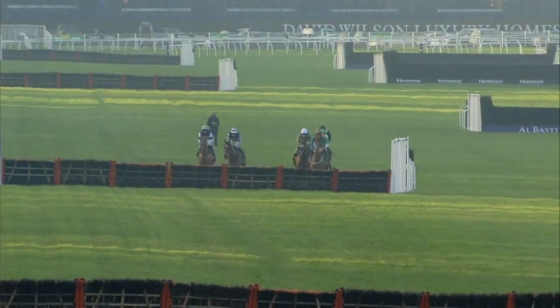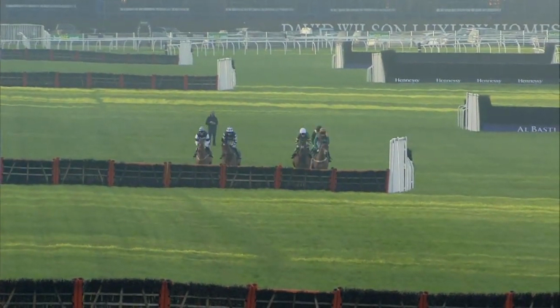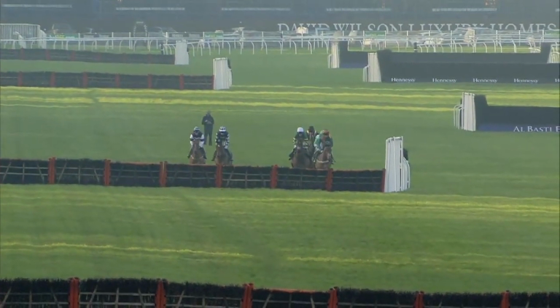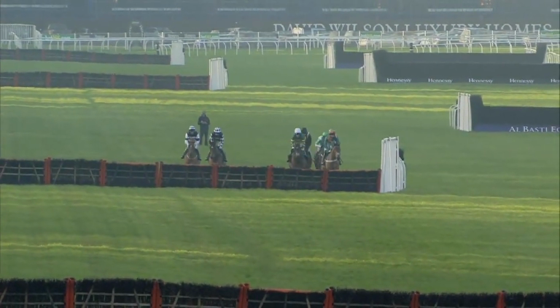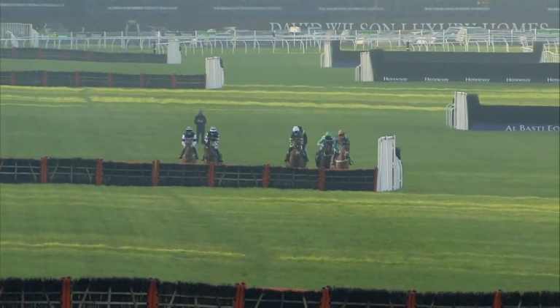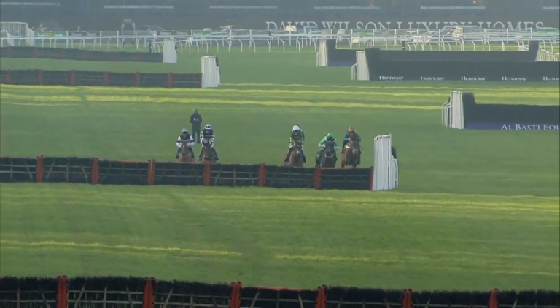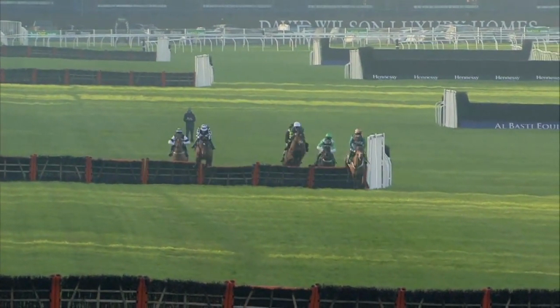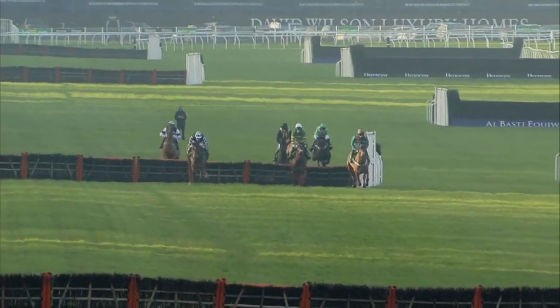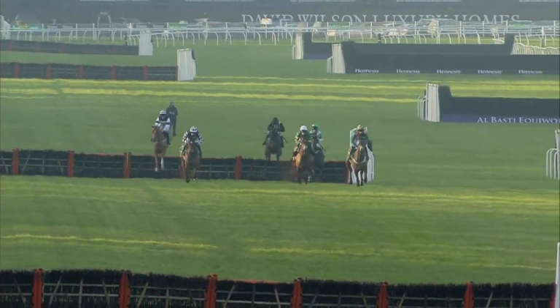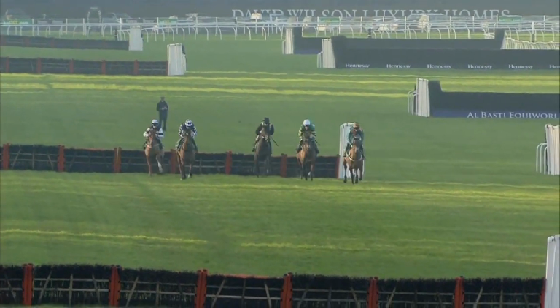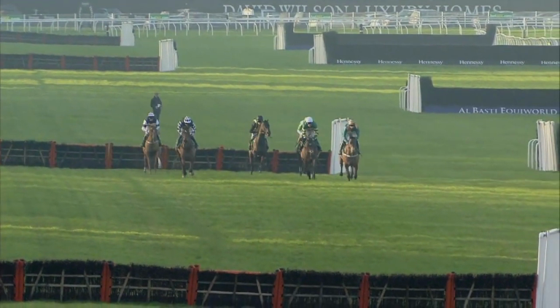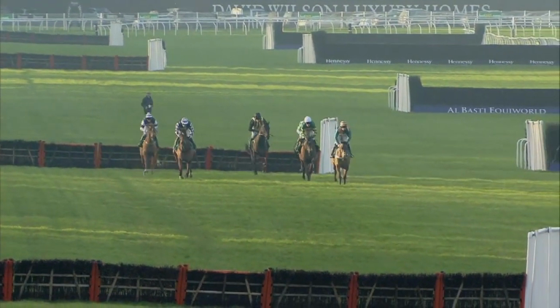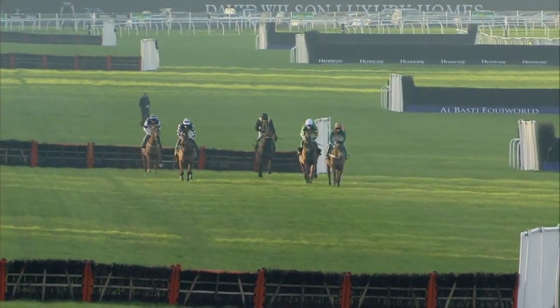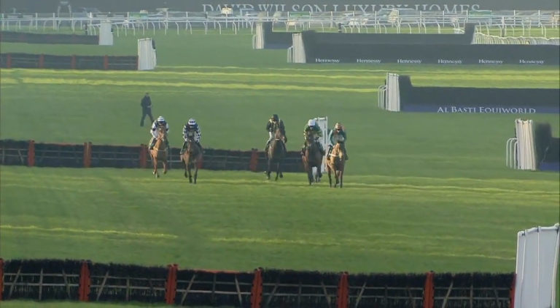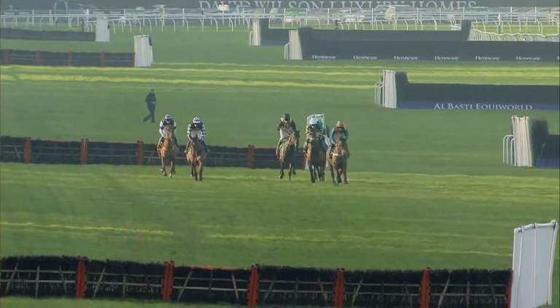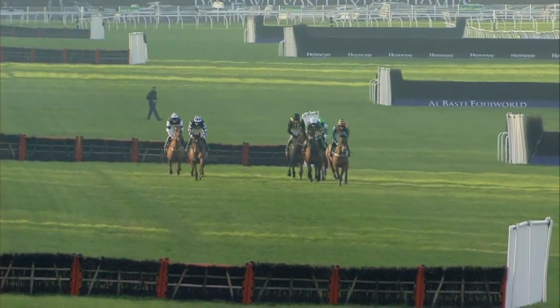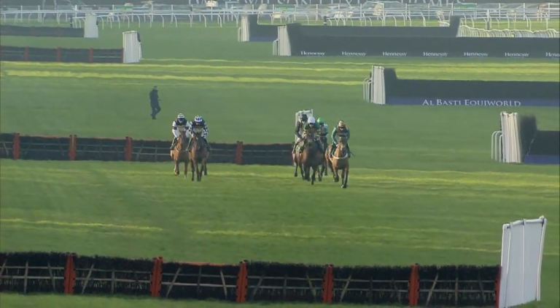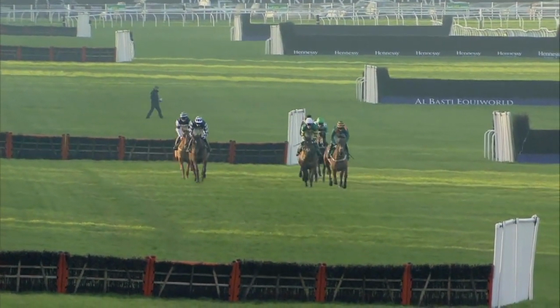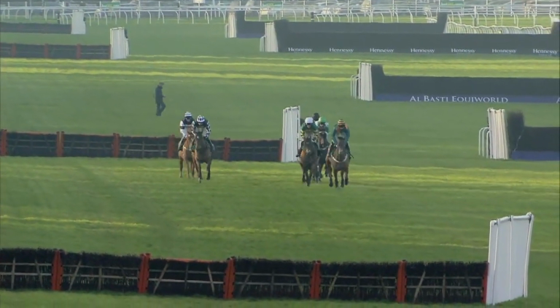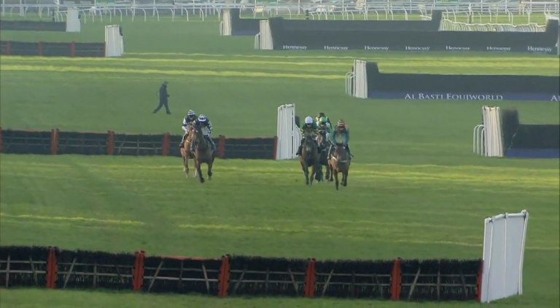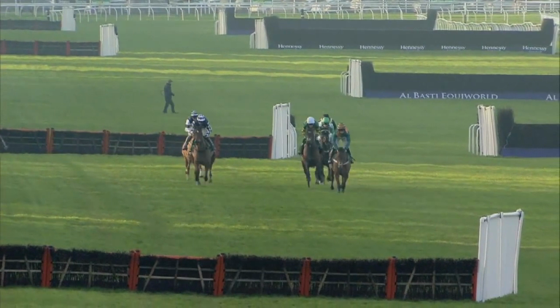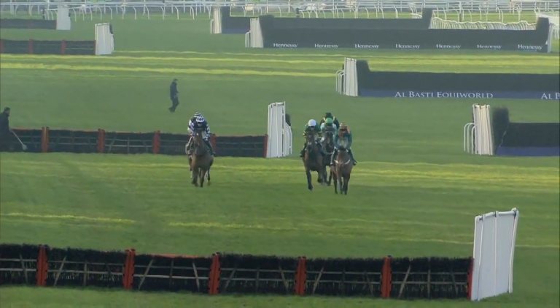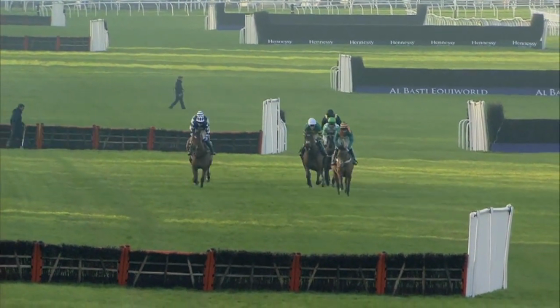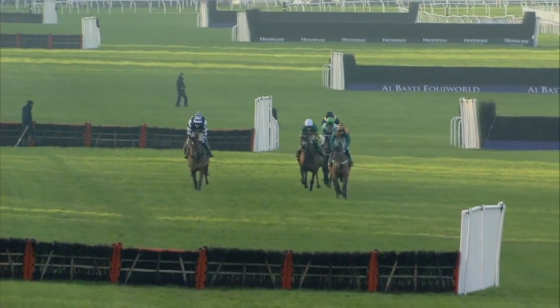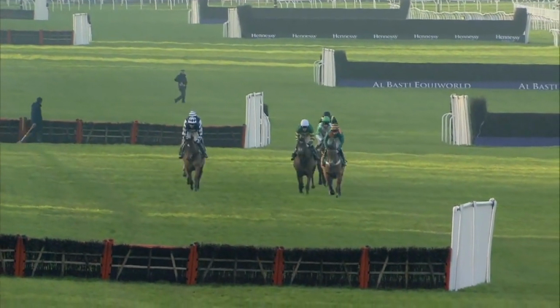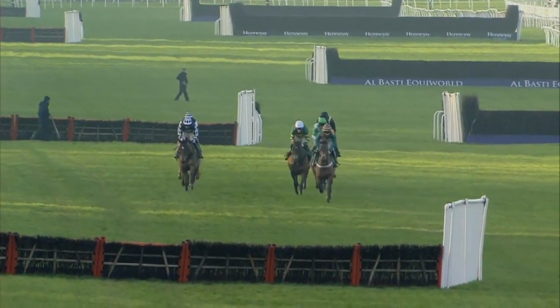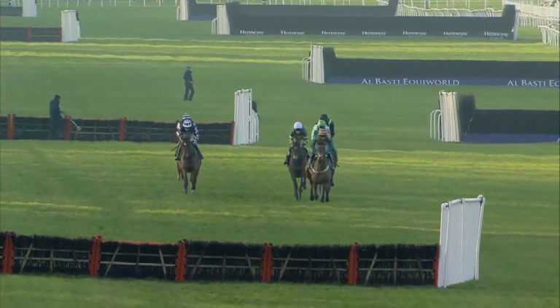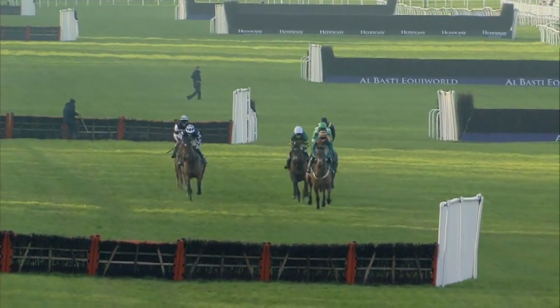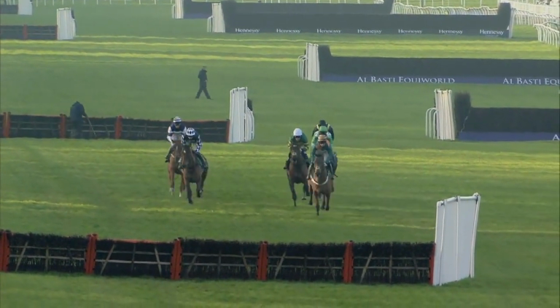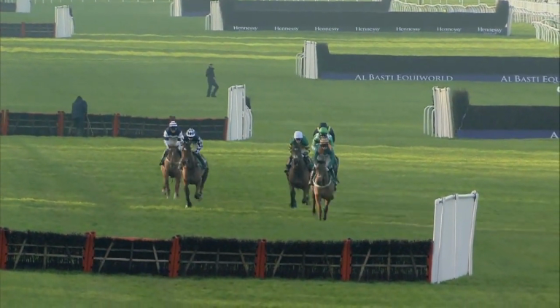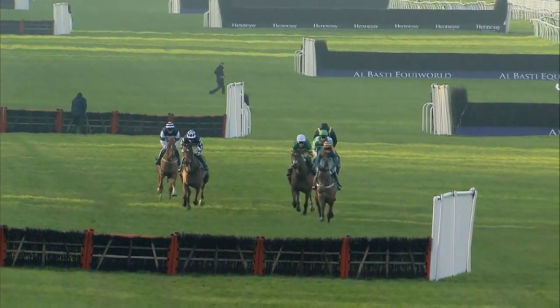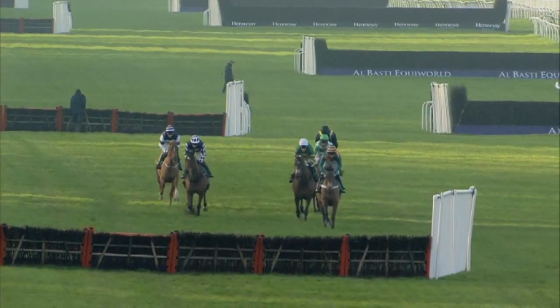So on this circuit, two flights over the far side to take. And as they clear the first of them, it was Cole Harden and Gavin Sheehan who have the advantage. Sheehan in front, a handy lead already, three or four lengths ahead.